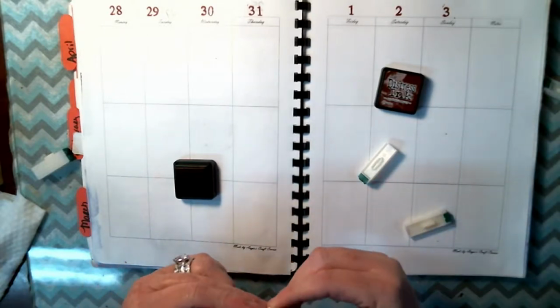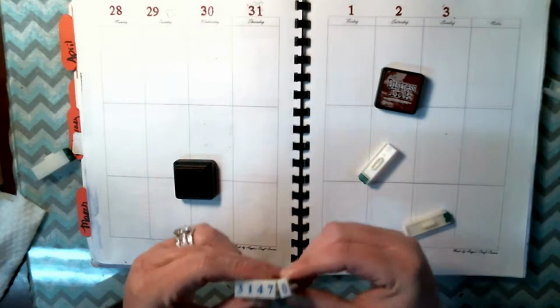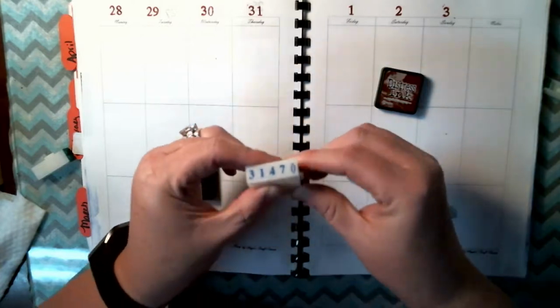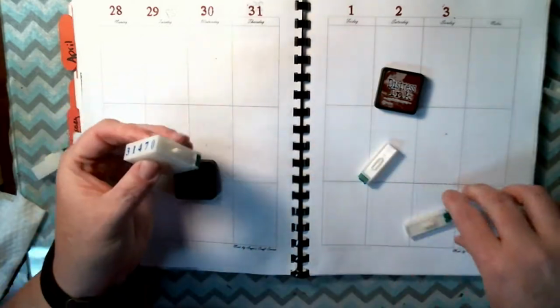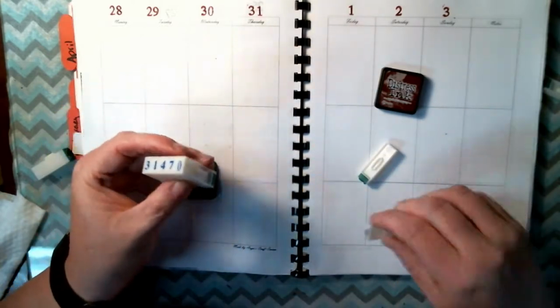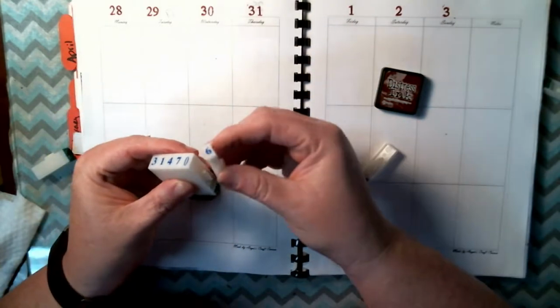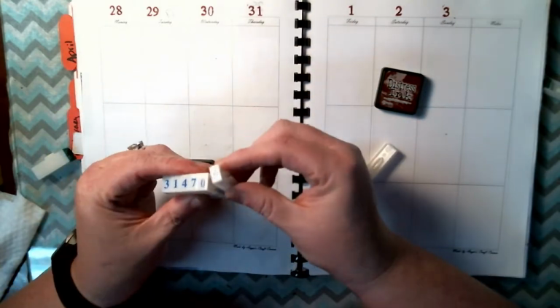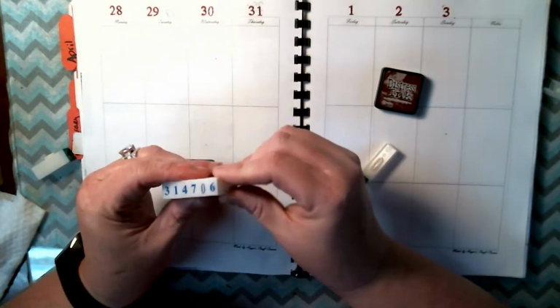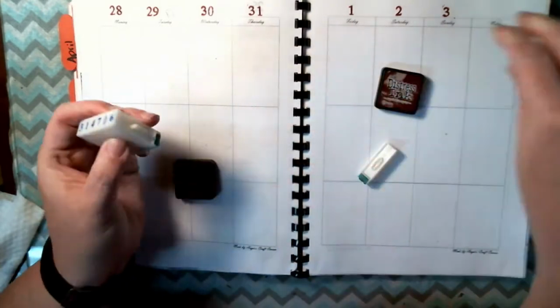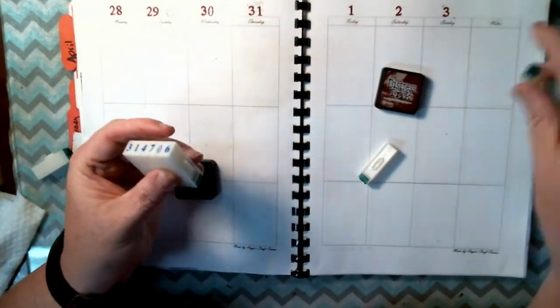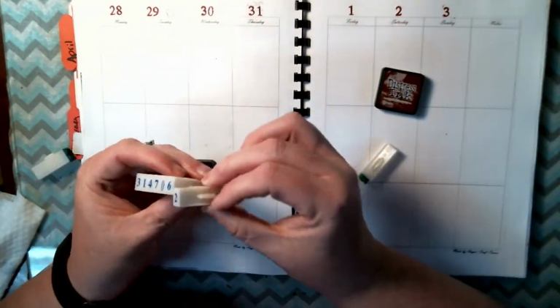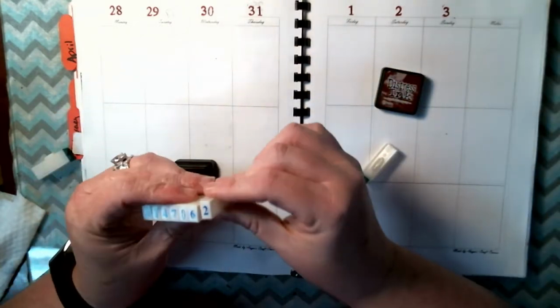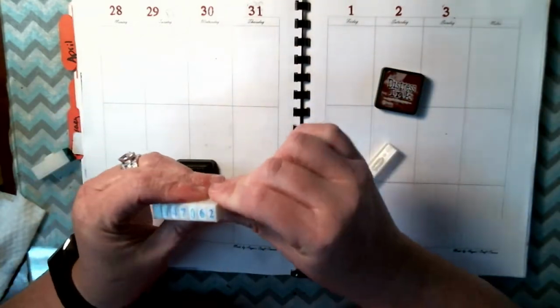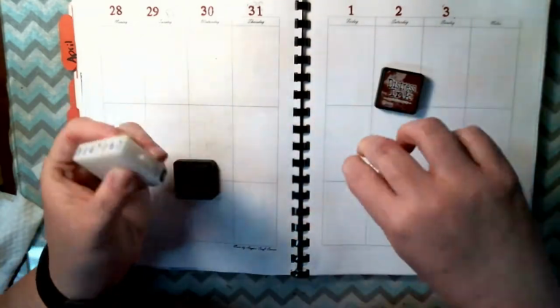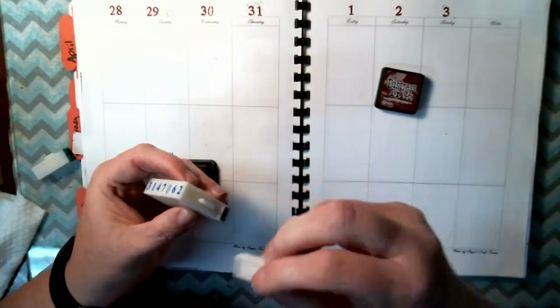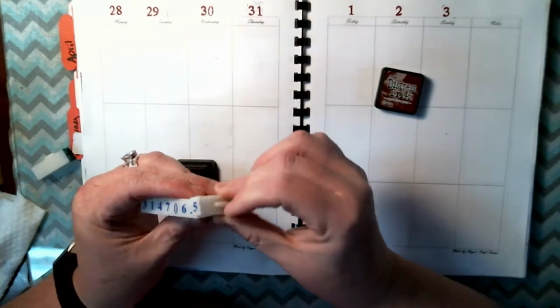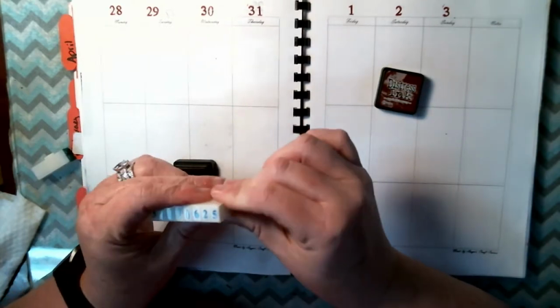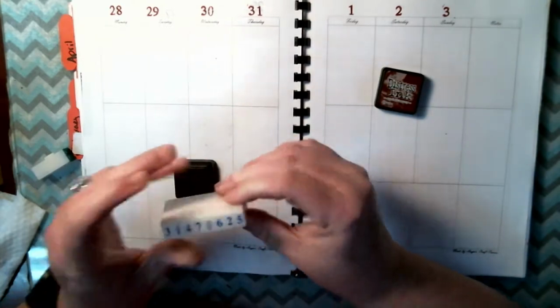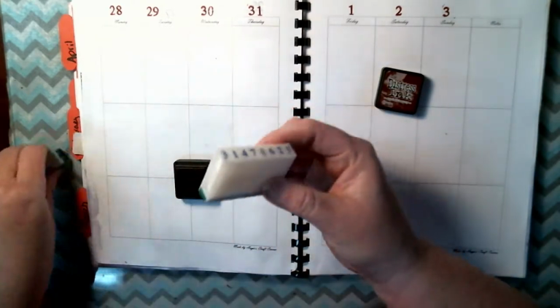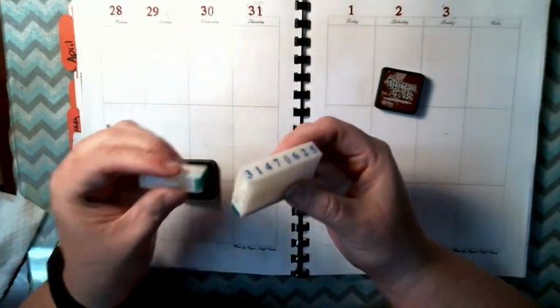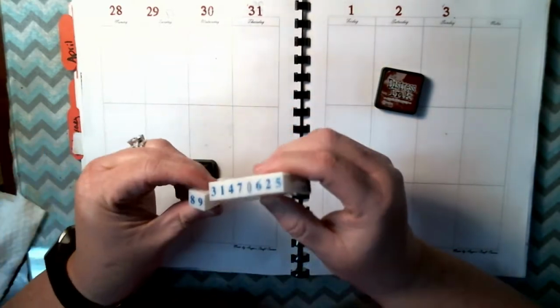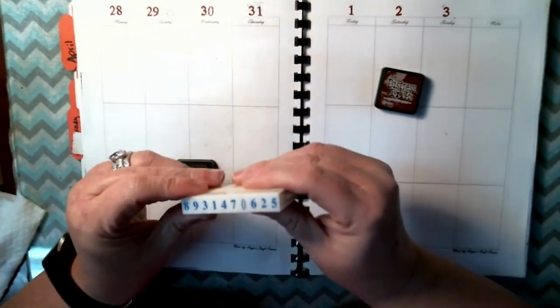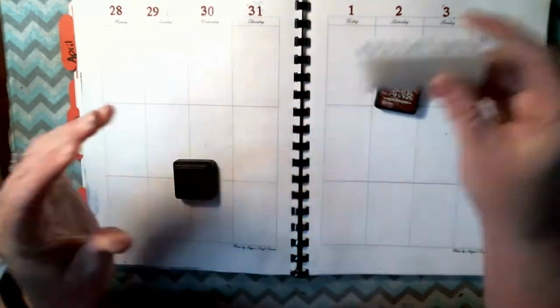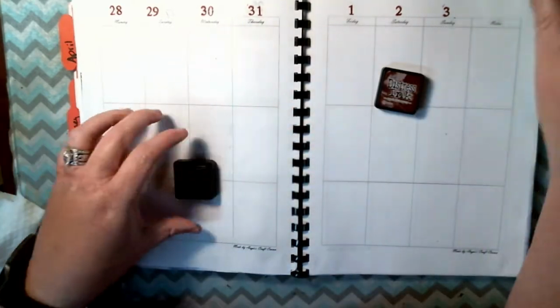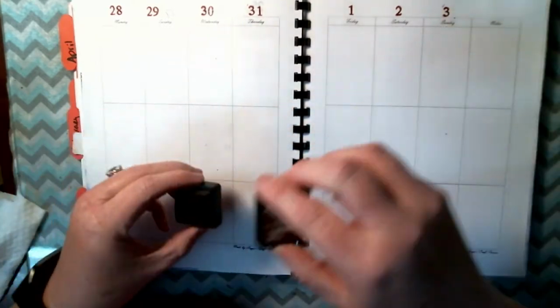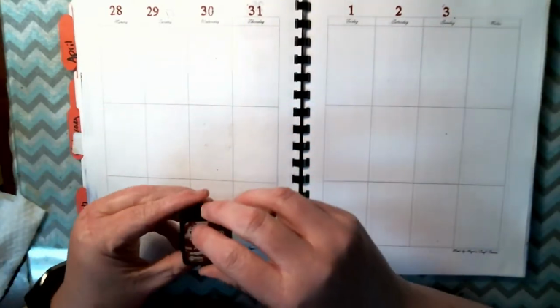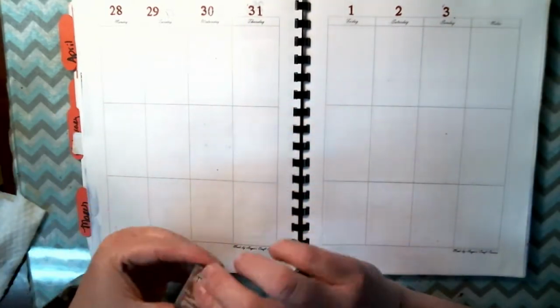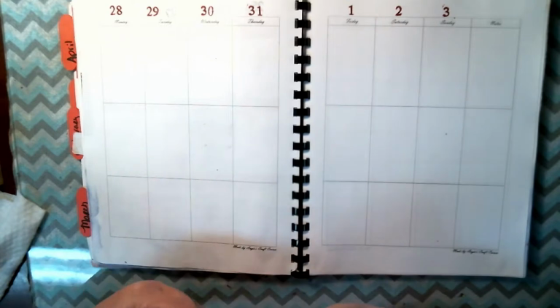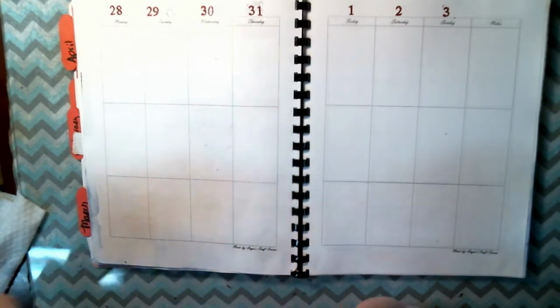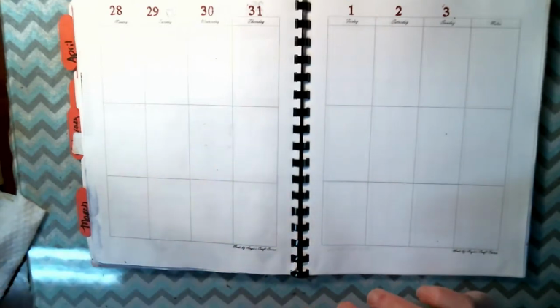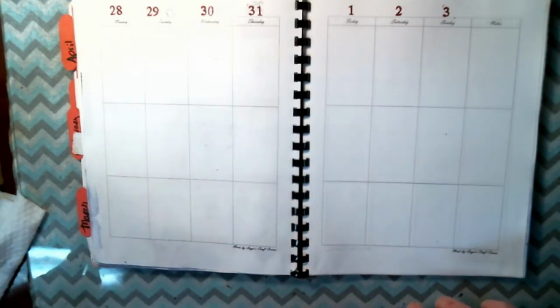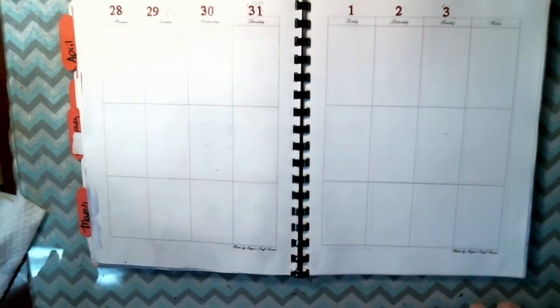I'm just going to use the clickable letters, and I'm sticking them all back together. If I toss them on my desk I don't want to lose them, because I definitely don't want to lose them.